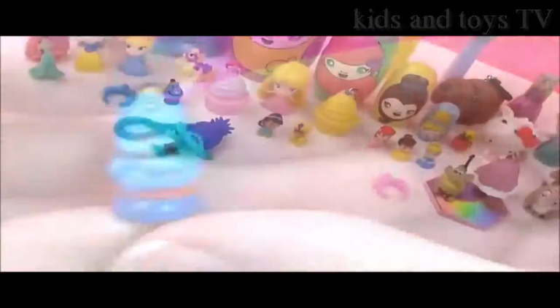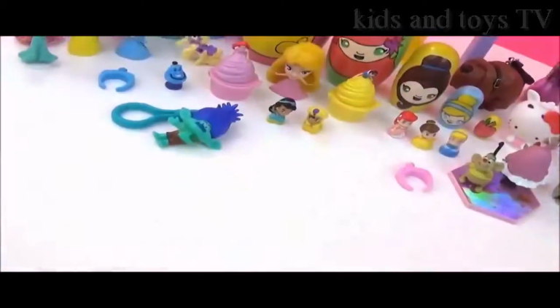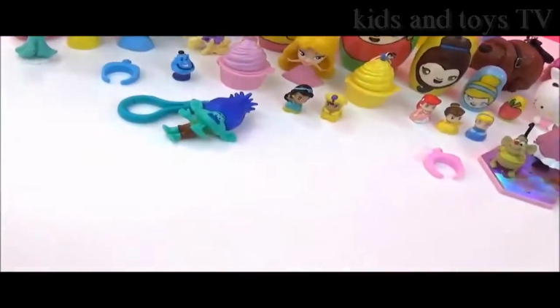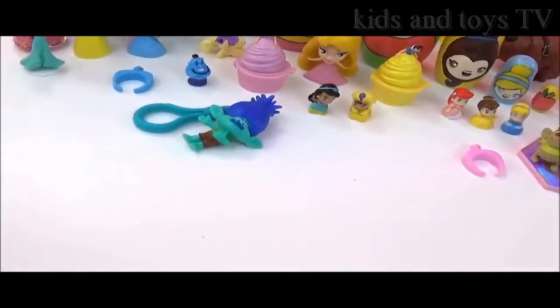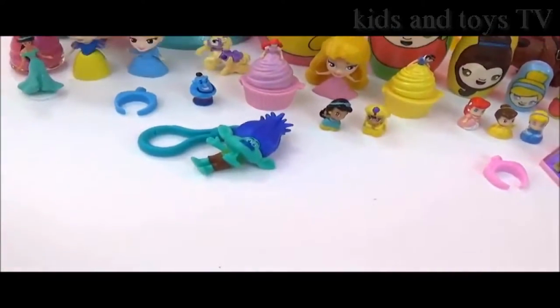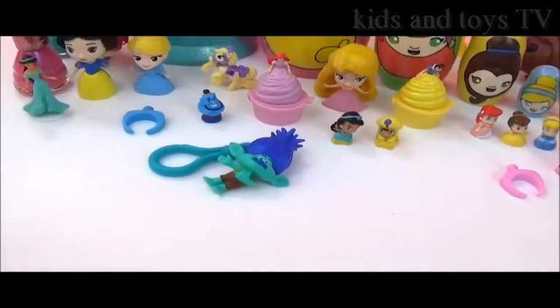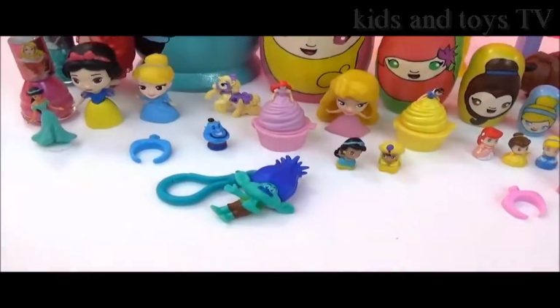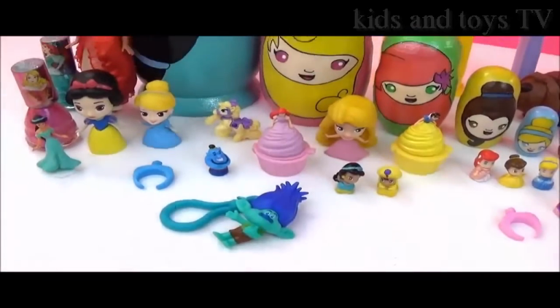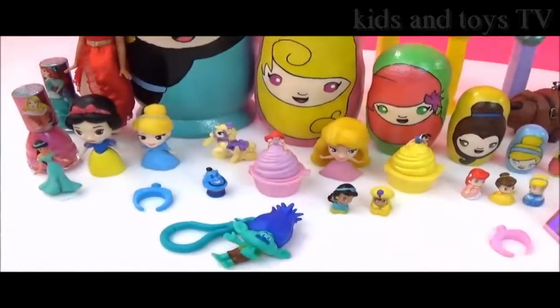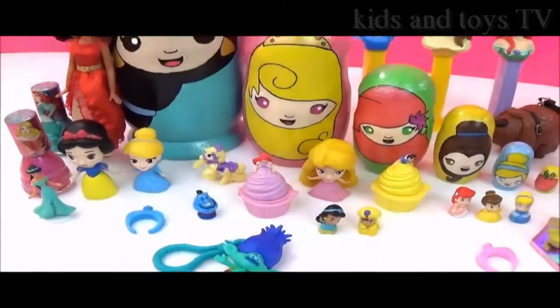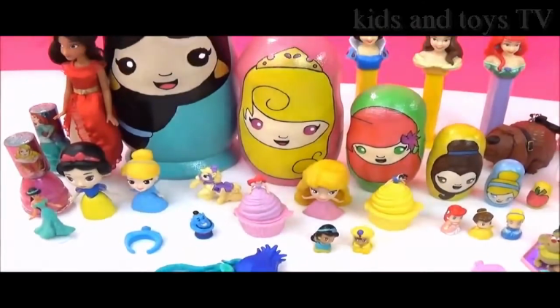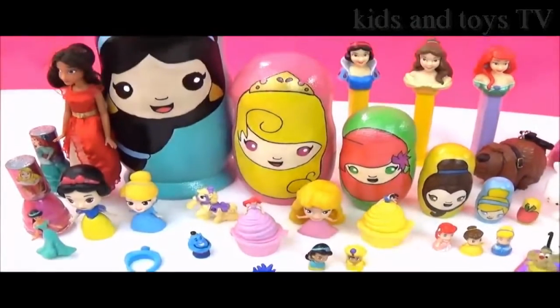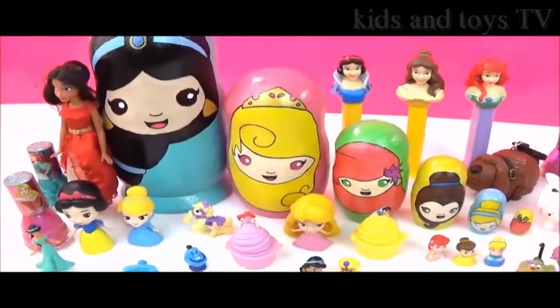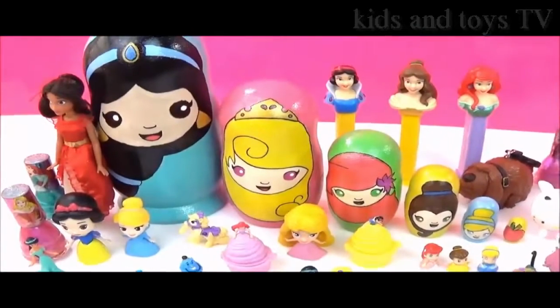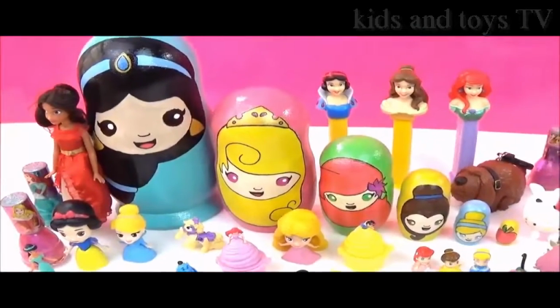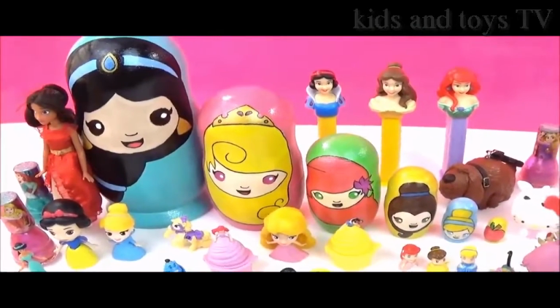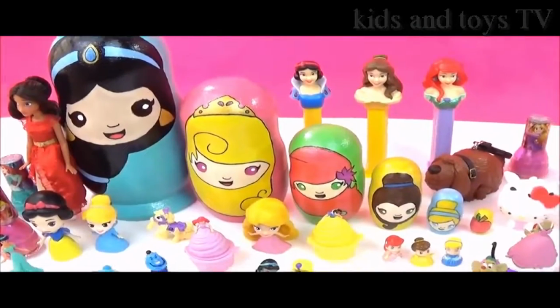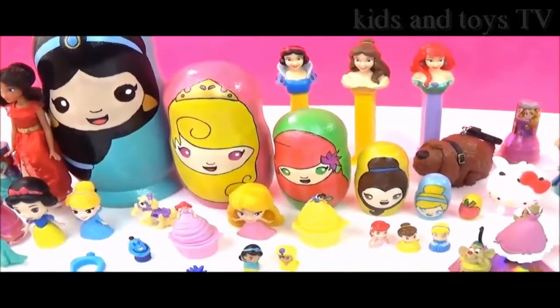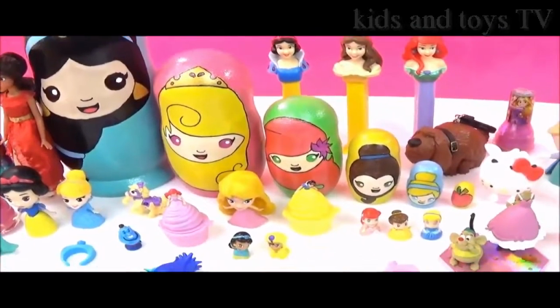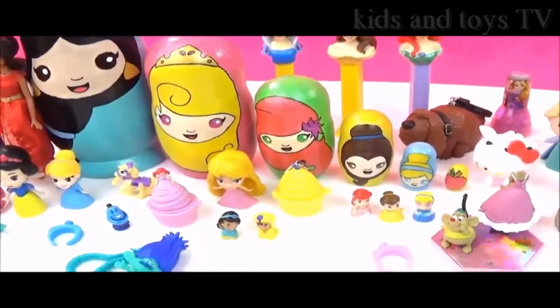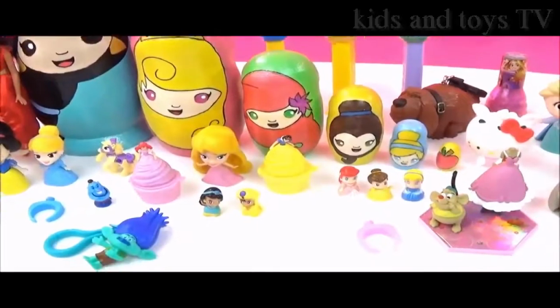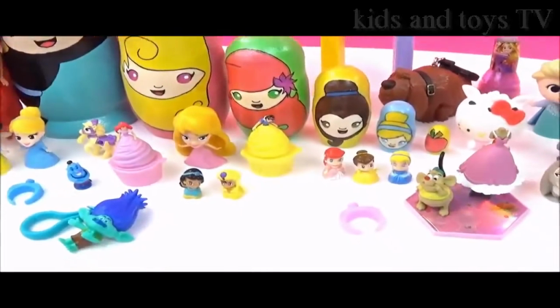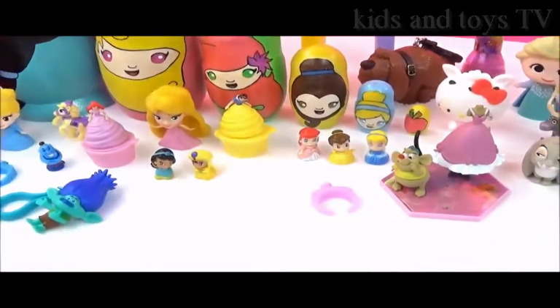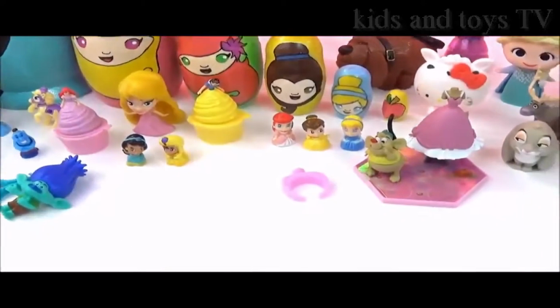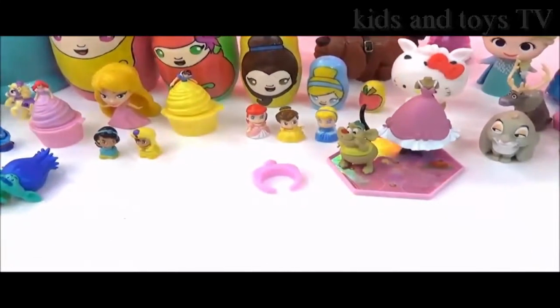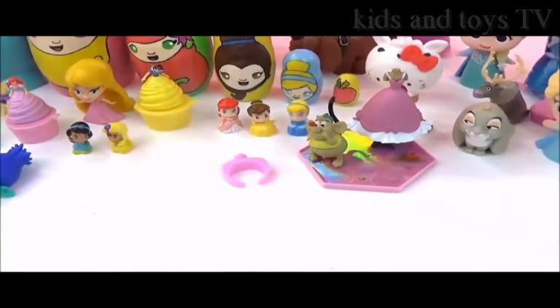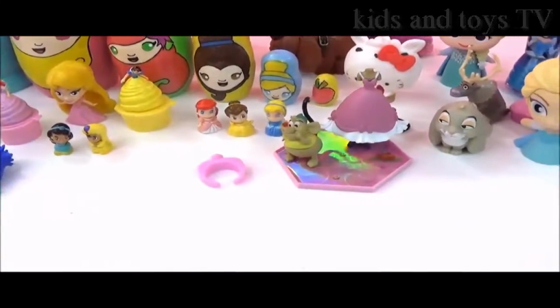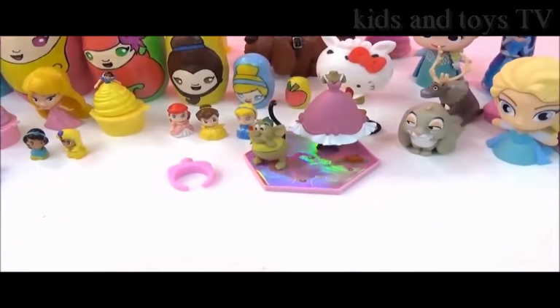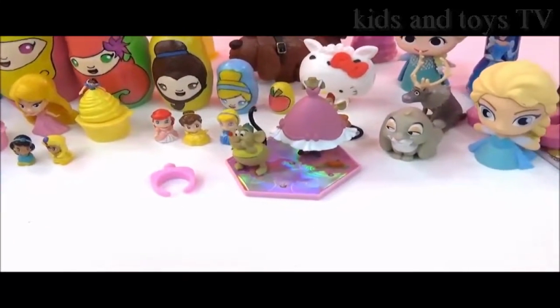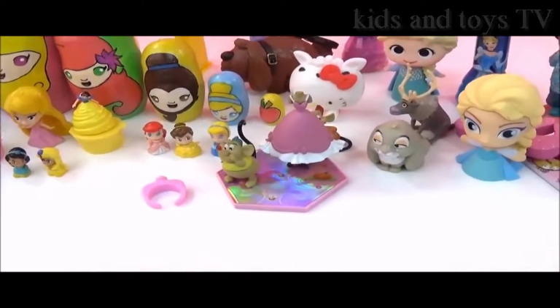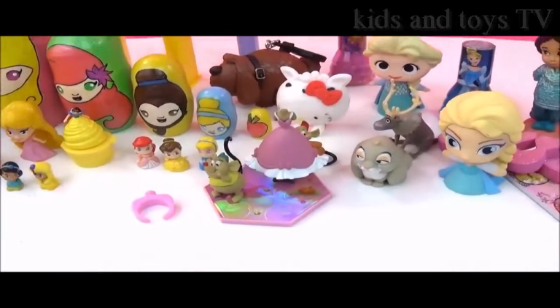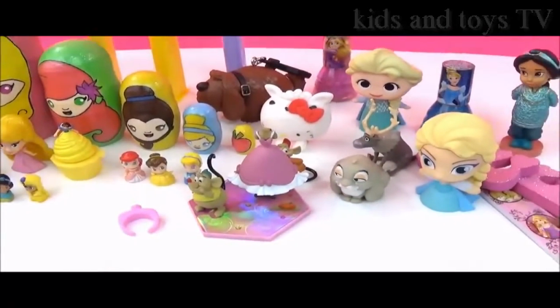Alright guys, here are all the awesome surprises in the Disney Princess Nesting Dolls! I really hope you liked this video. Please give it a big thumbs up if you did! Take care, bye!